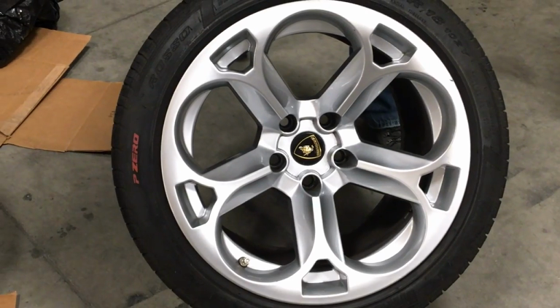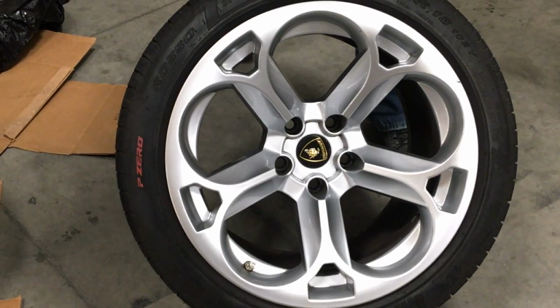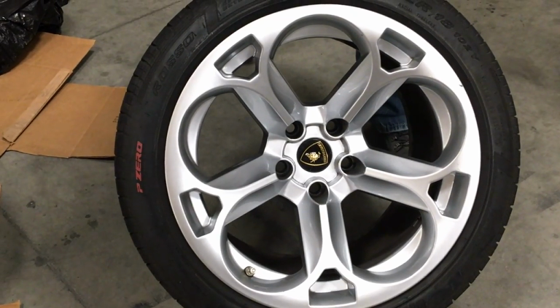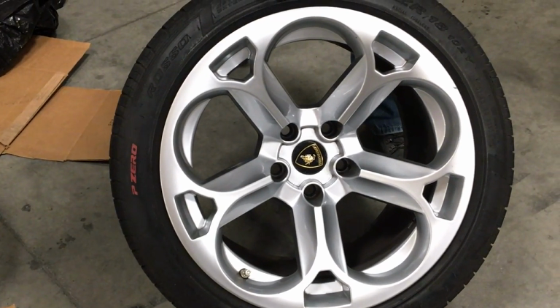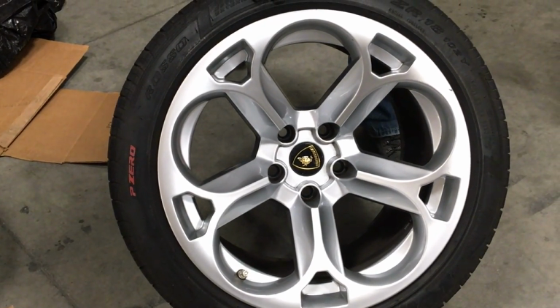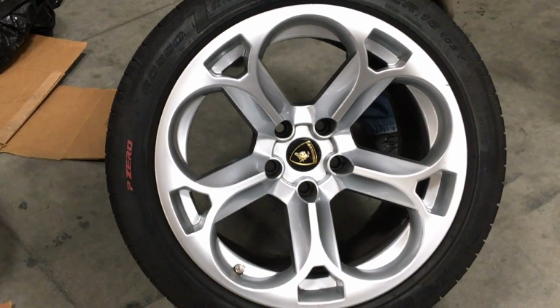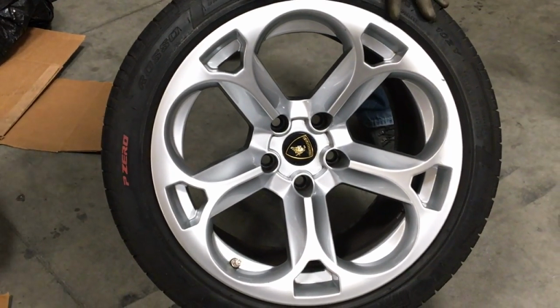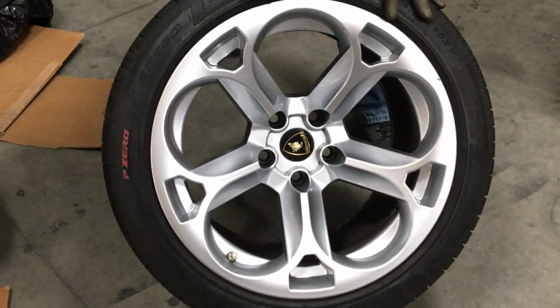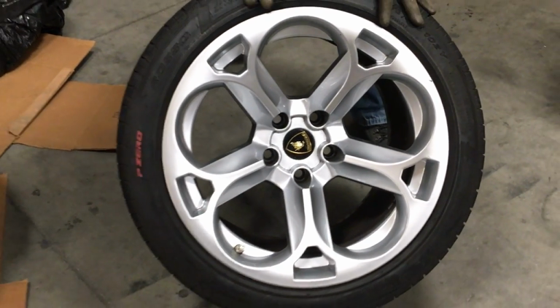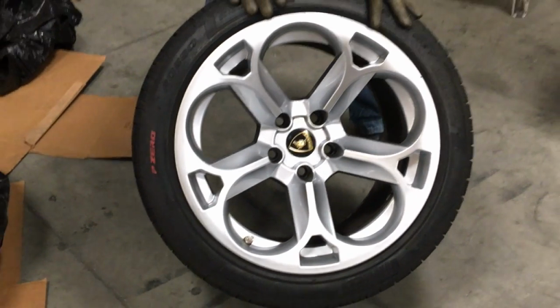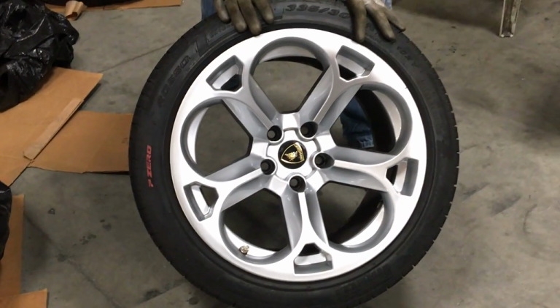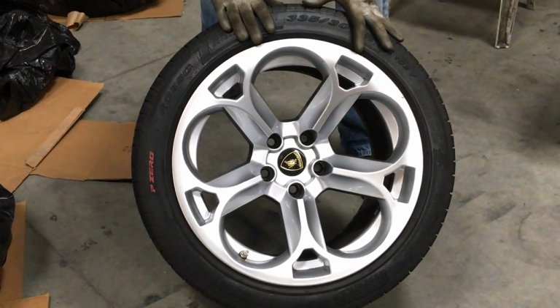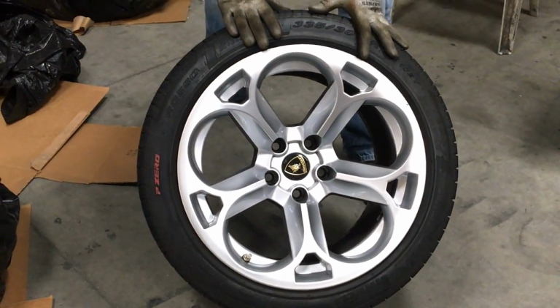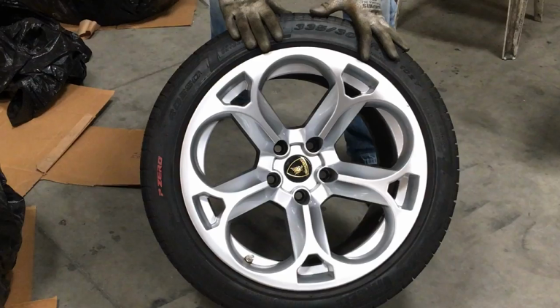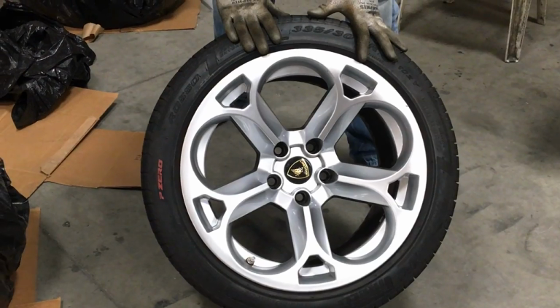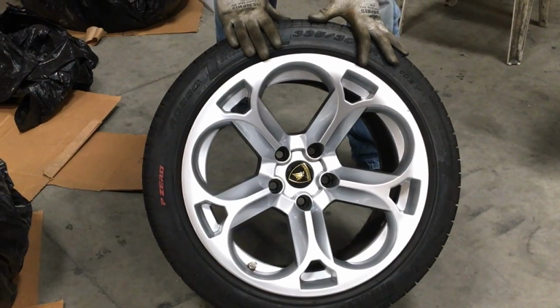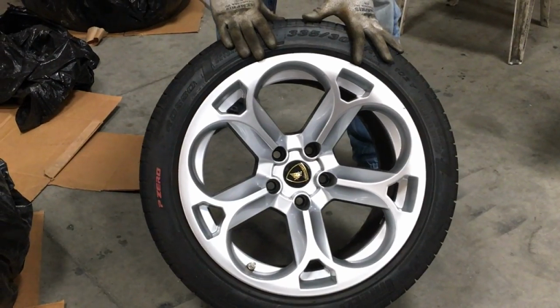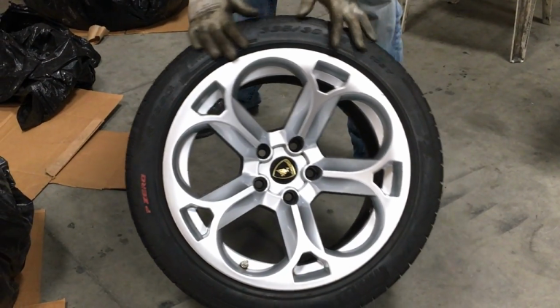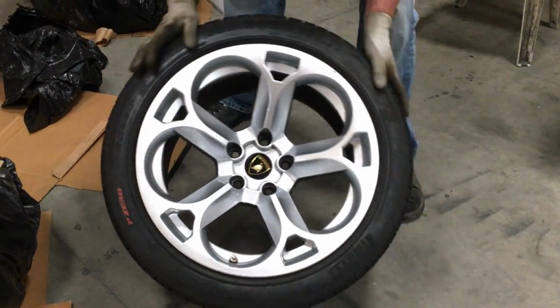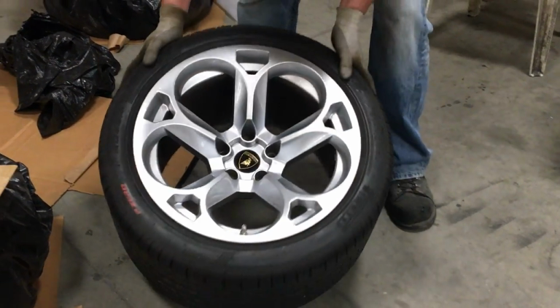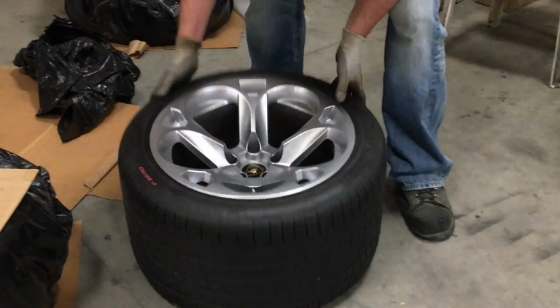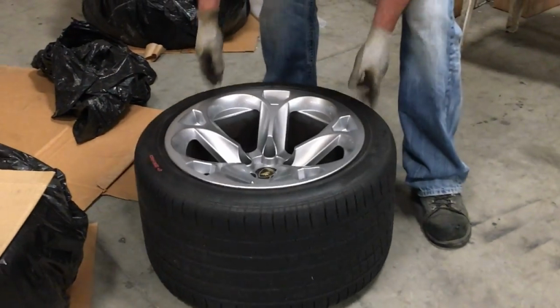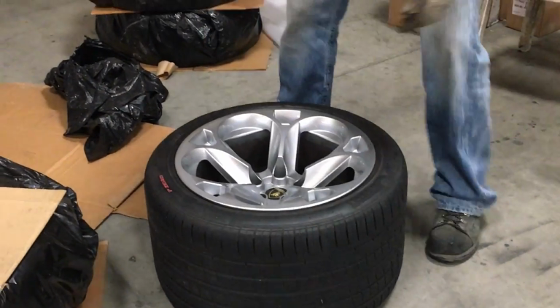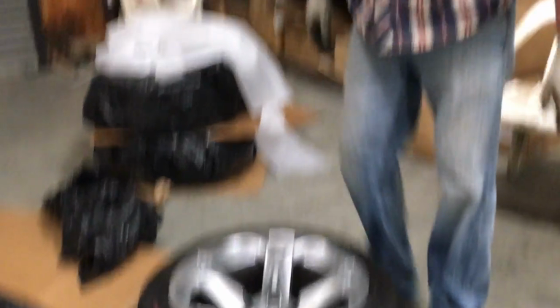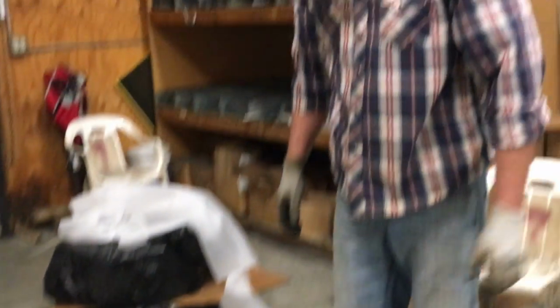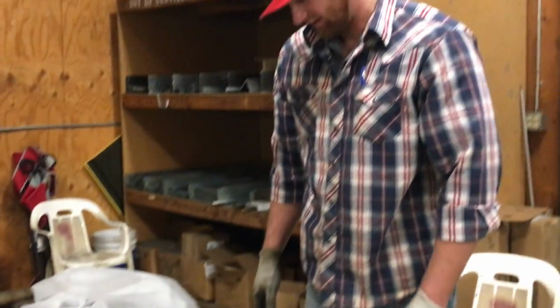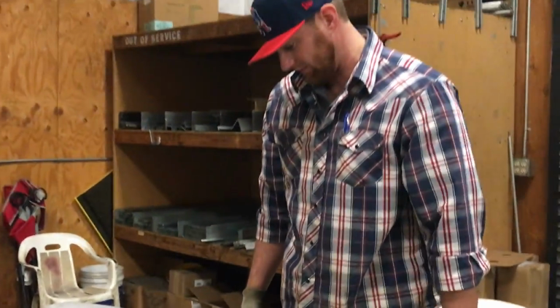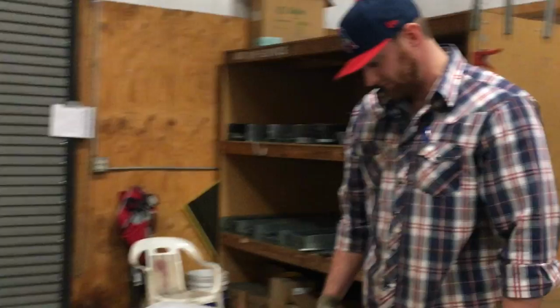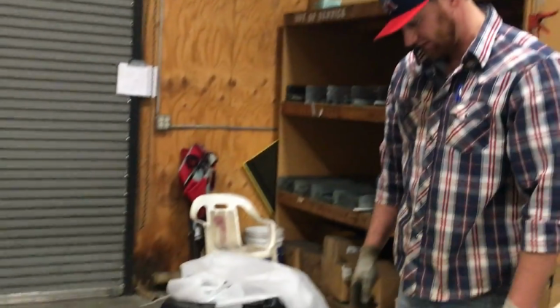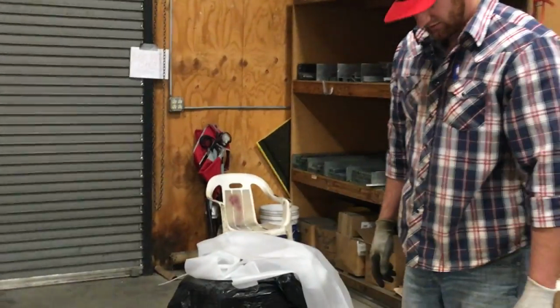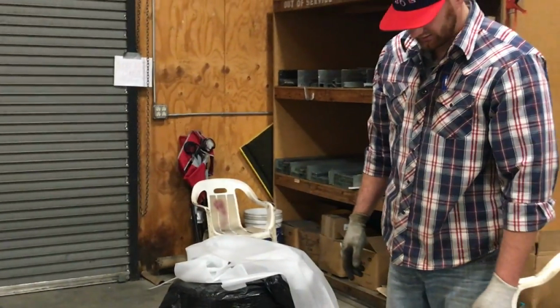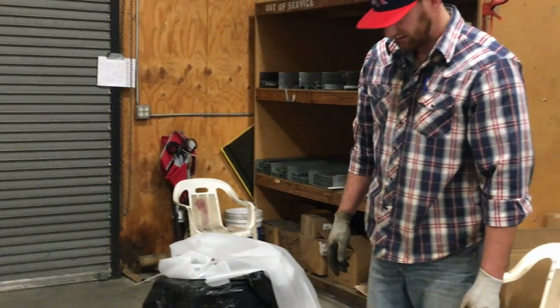I will be refinishing these, probably to a titanium powder coat. They're in really good condition. We'll get some new tires on it.